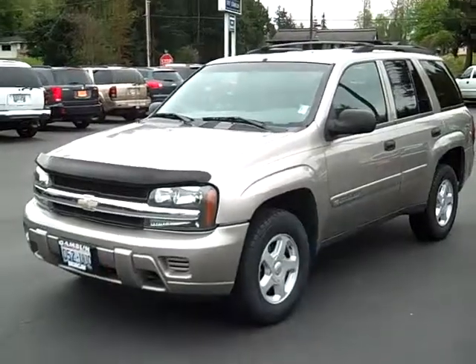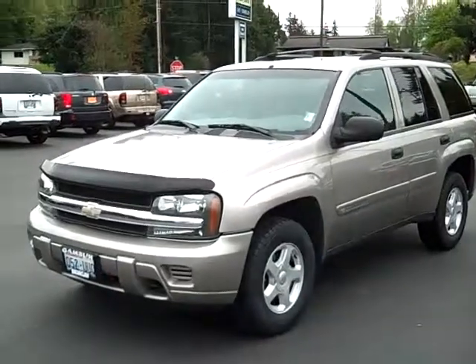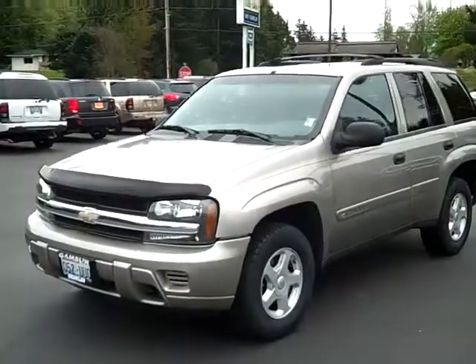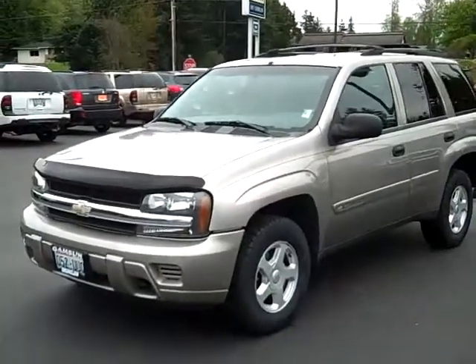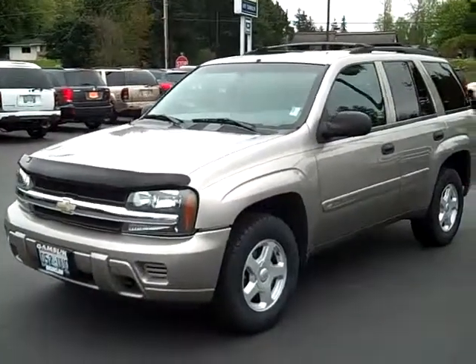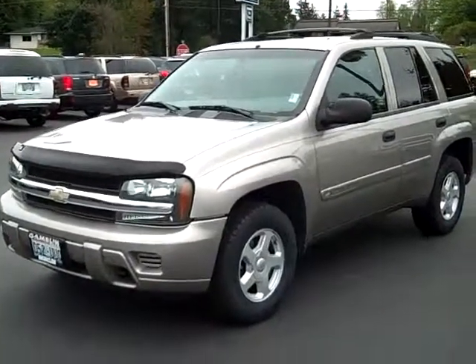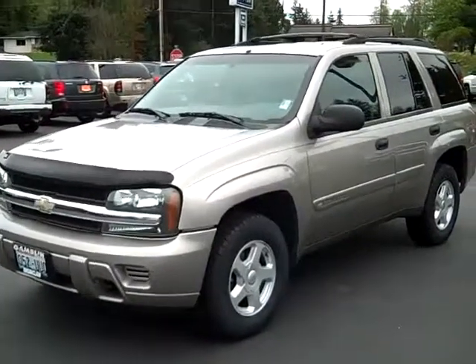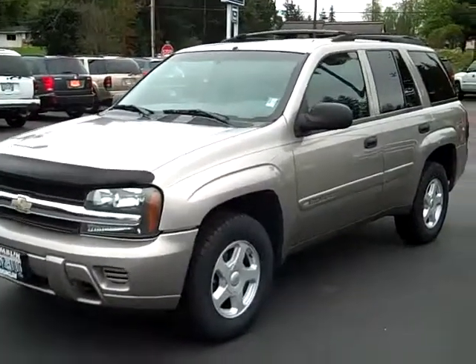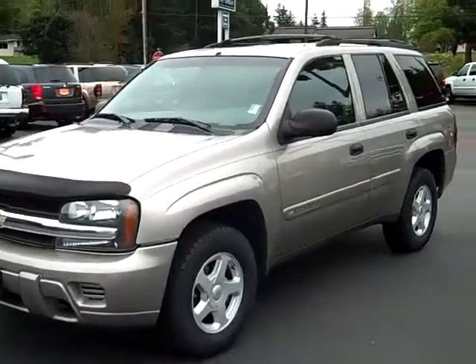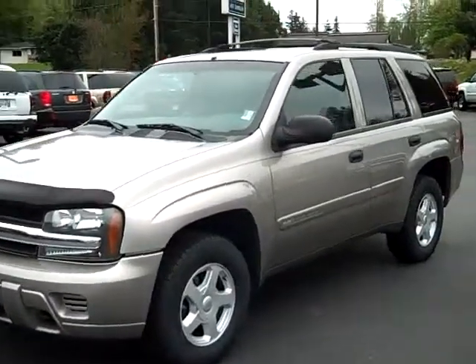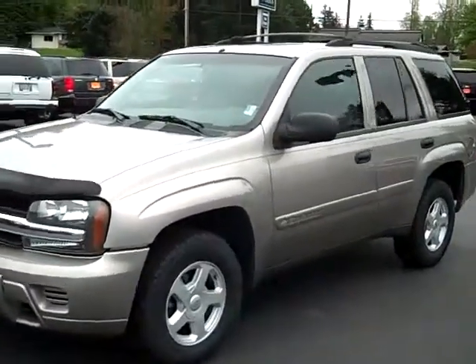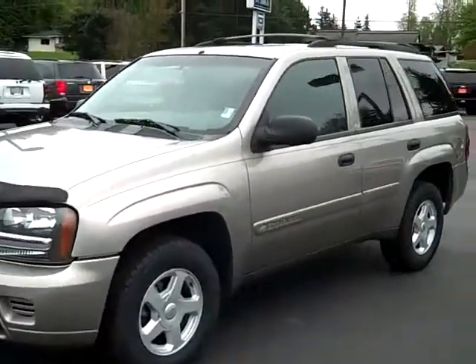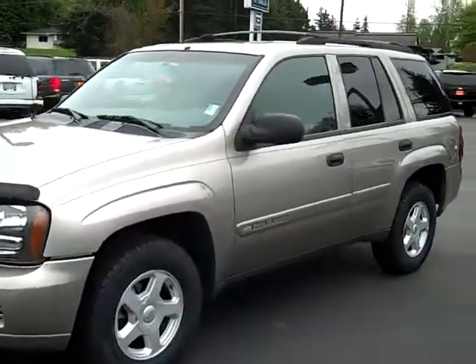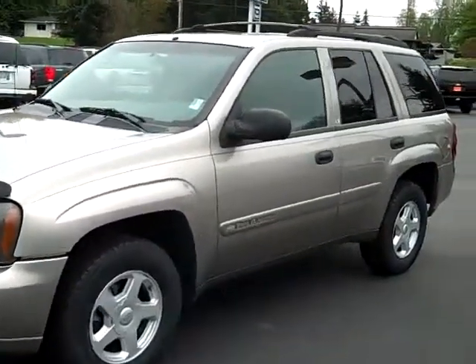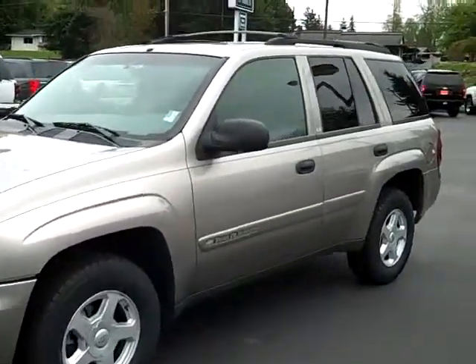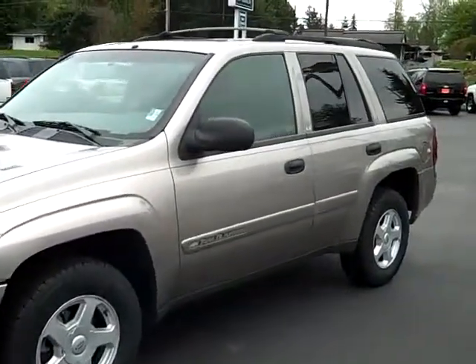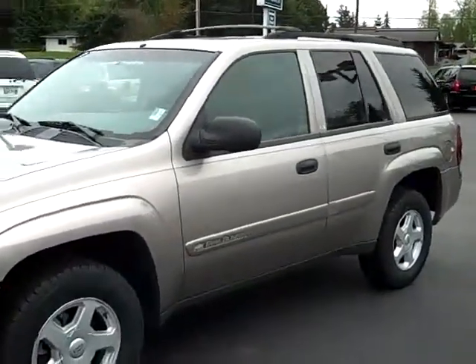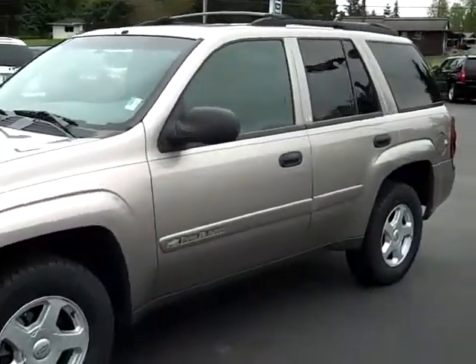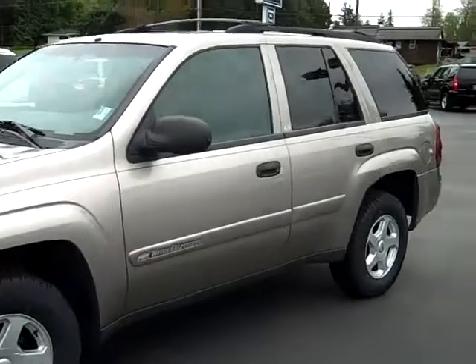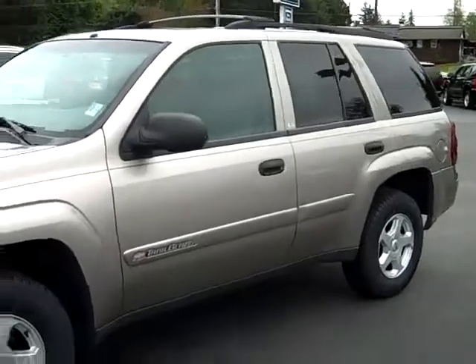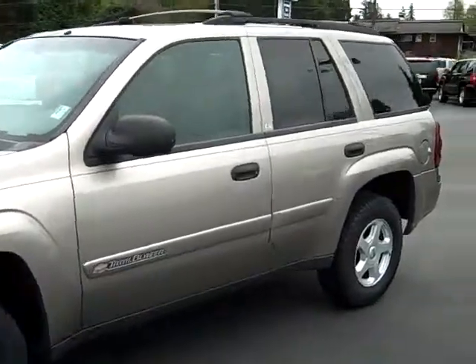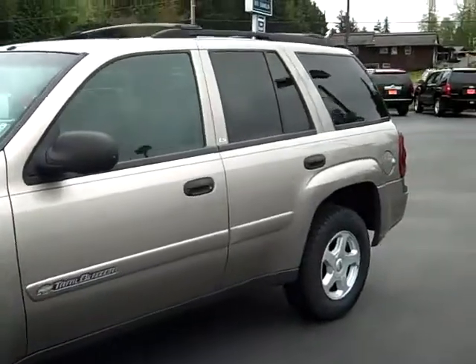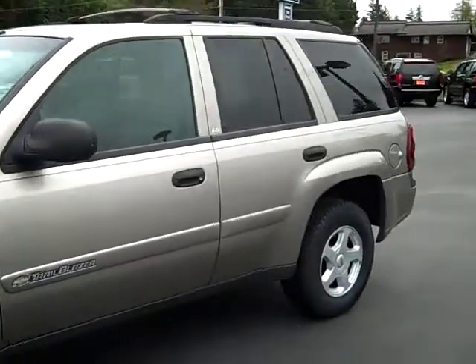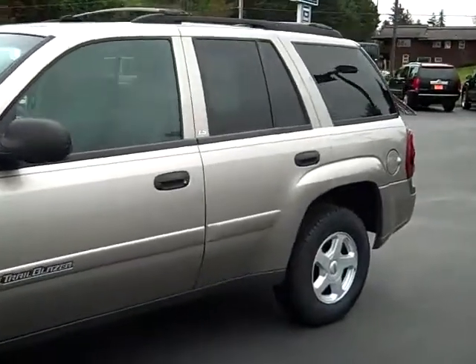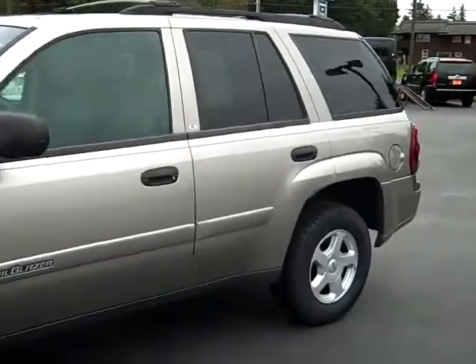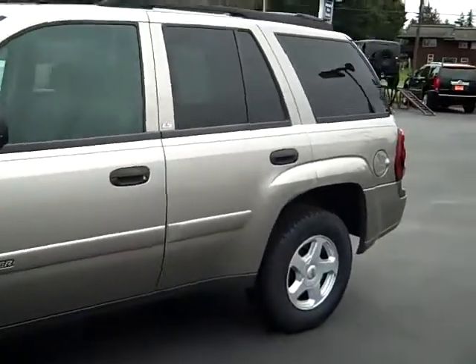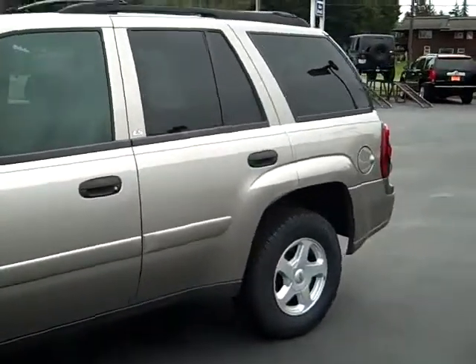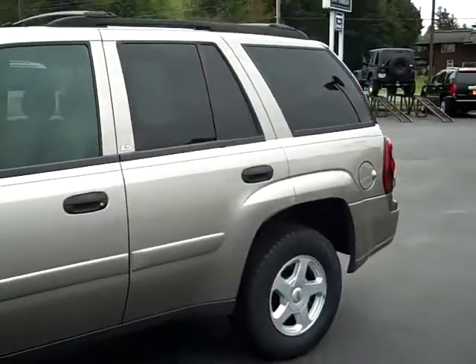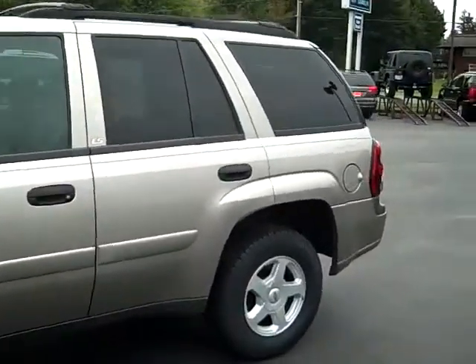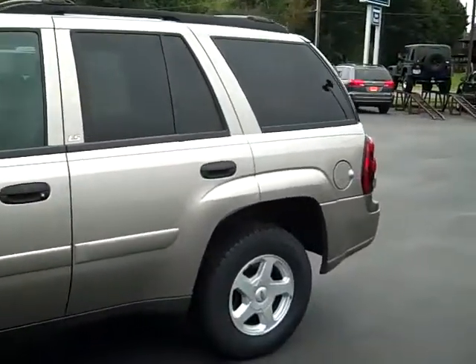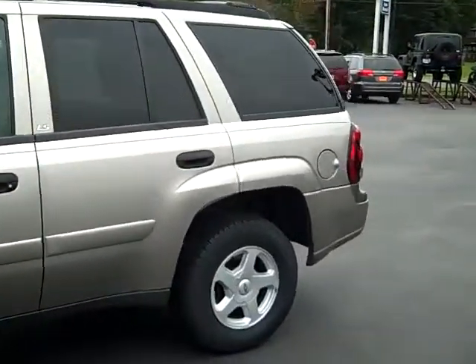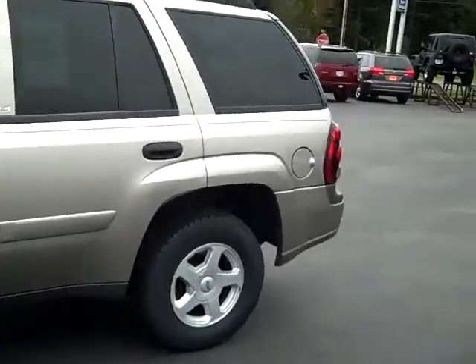Art Gamble Motors in Enumclaw, Washington, bringing you this 2002 Chevrolet Trailblazer four-wheel drive LLS.